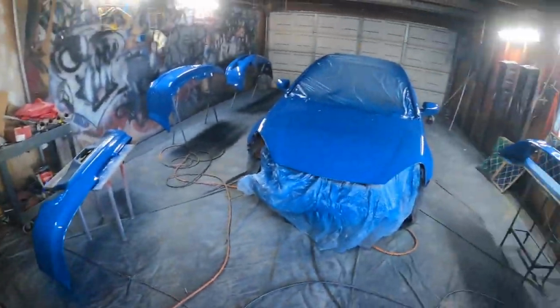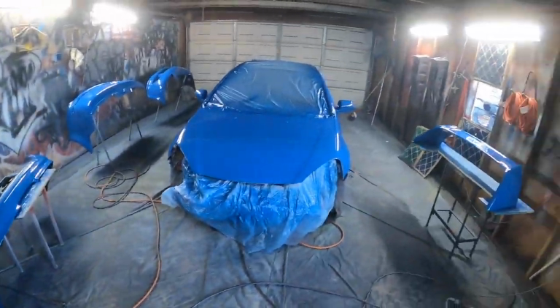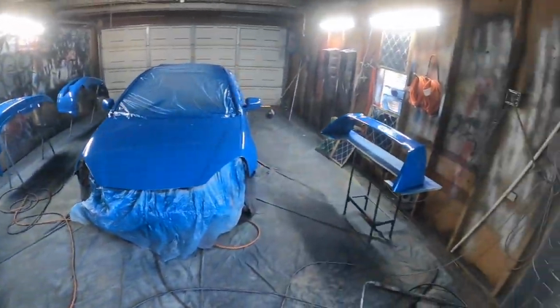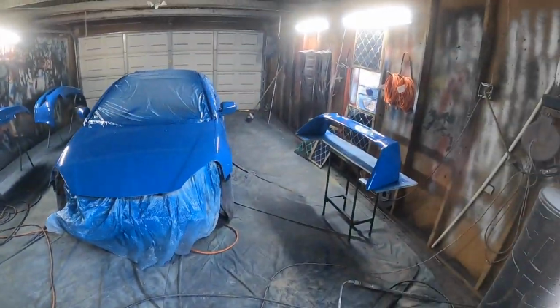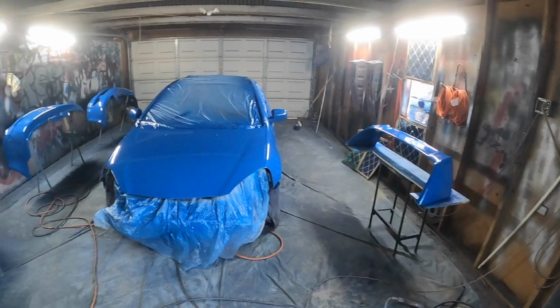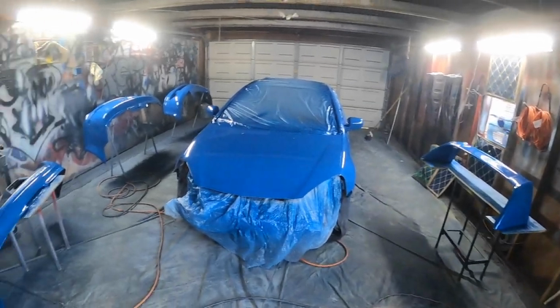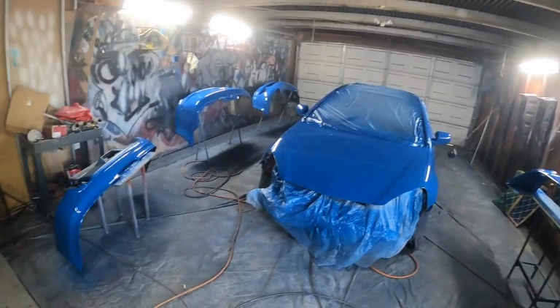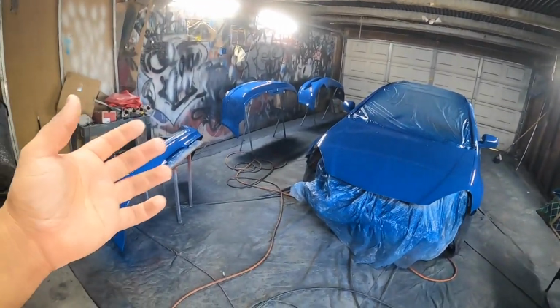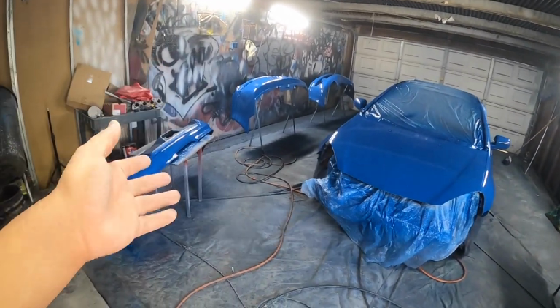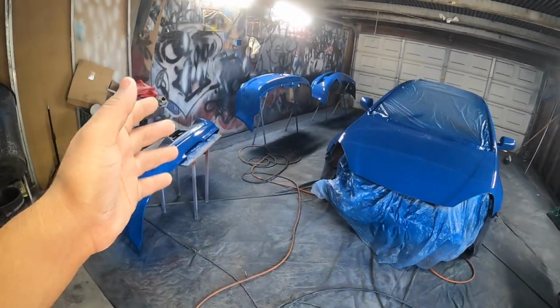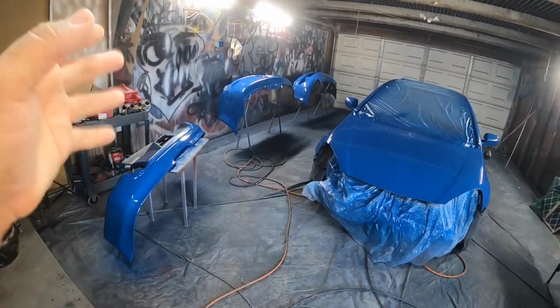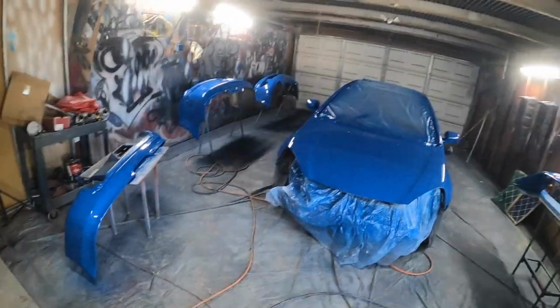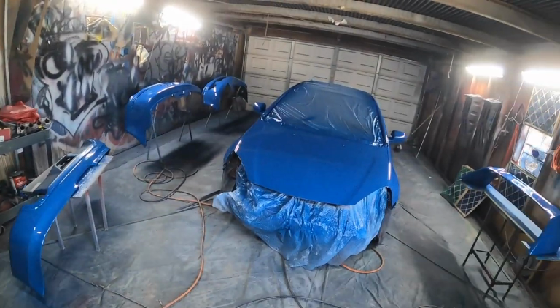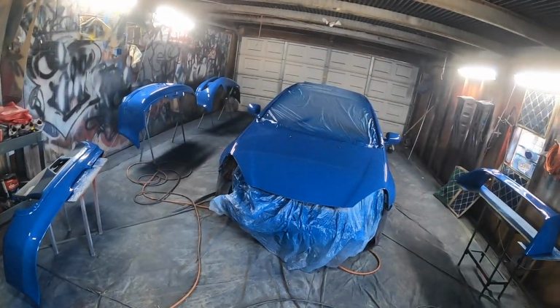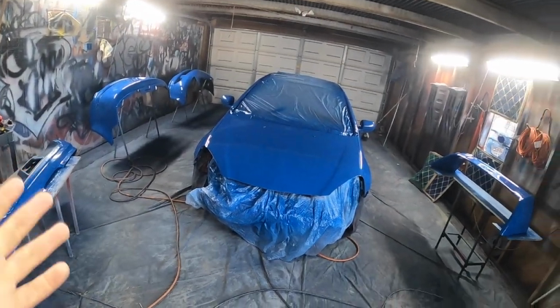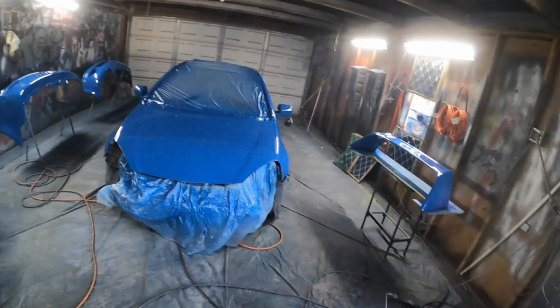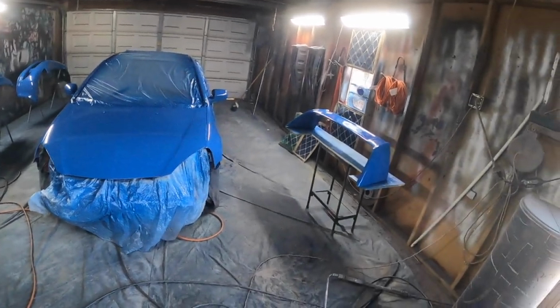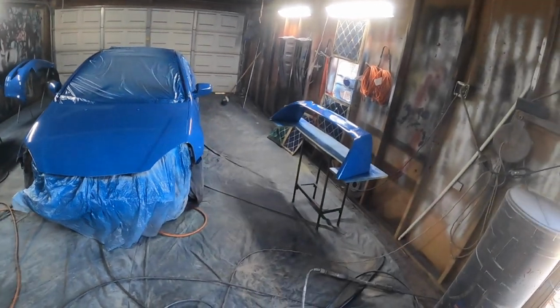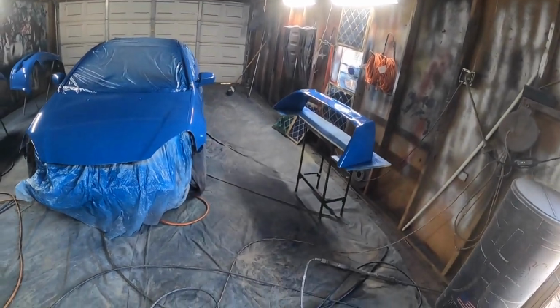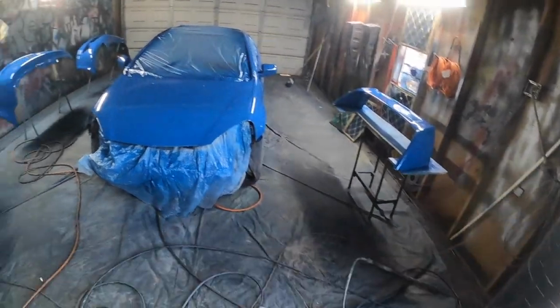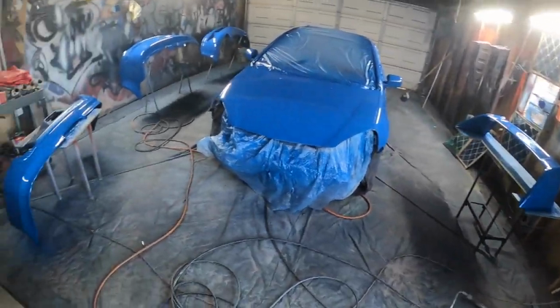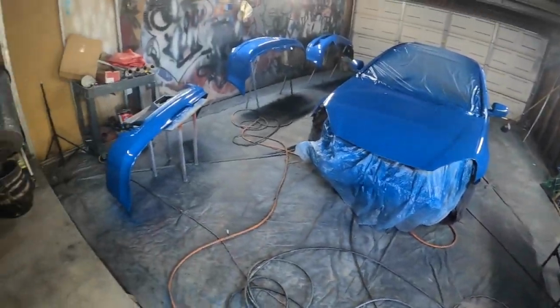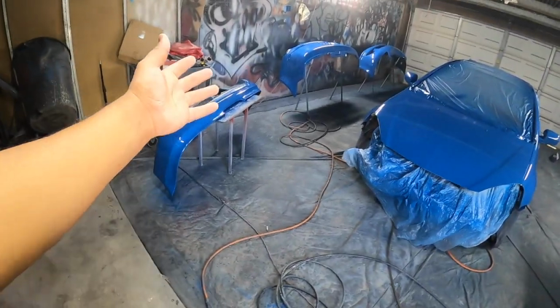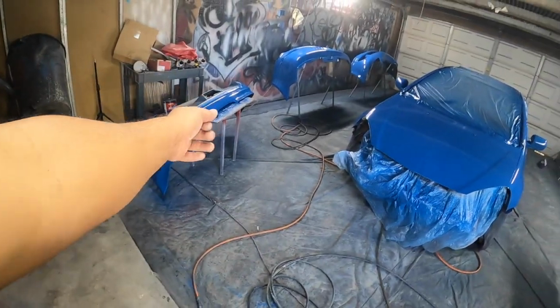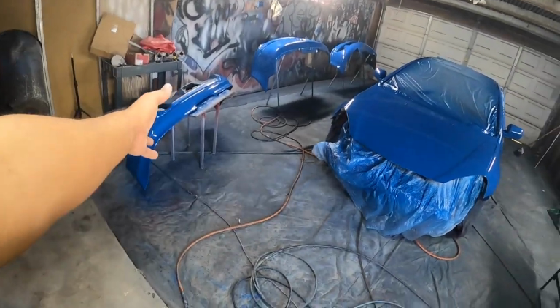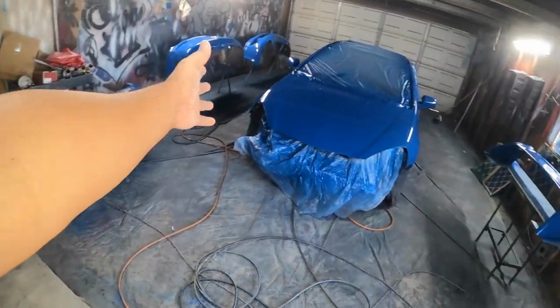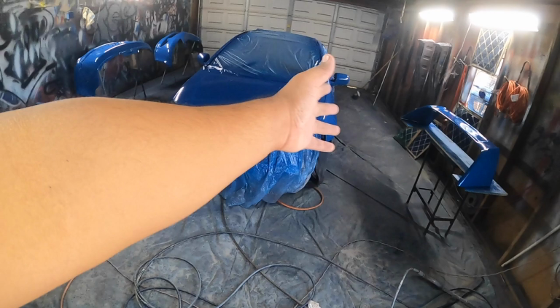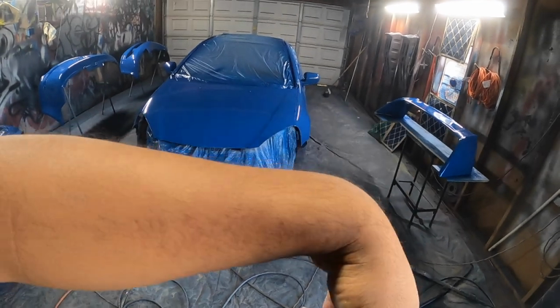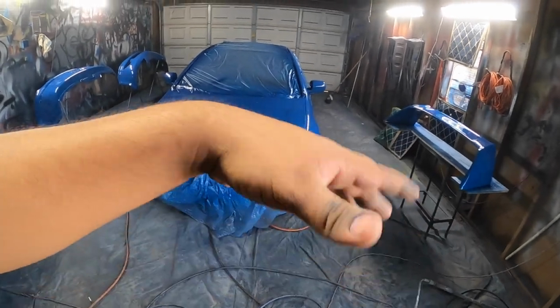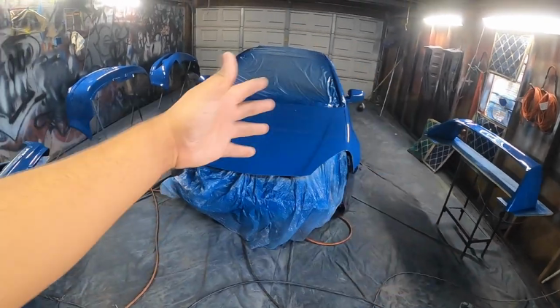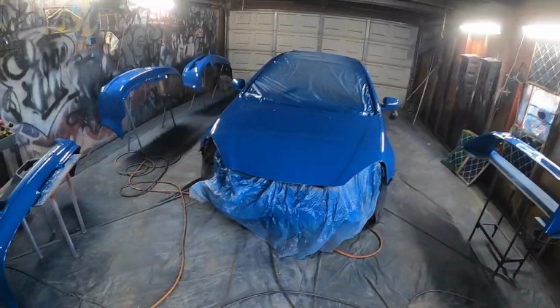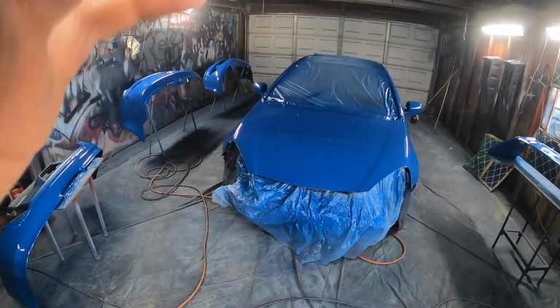I just got done with the third coat. I didn't record it because it's the same as the second coat, but I put this one on really wet. Hopefully I don't have any runs - but if I do, I got to fix it. I'm going to let this dry up and then show you guys.